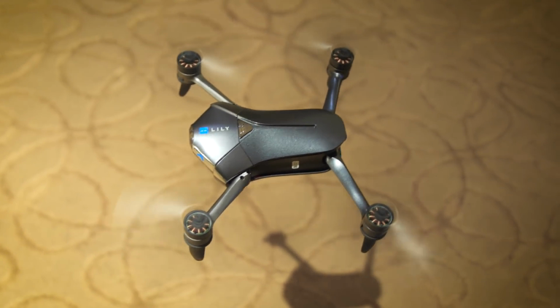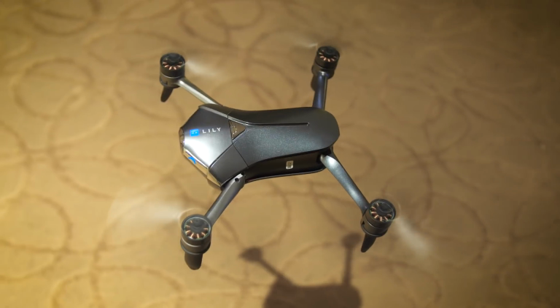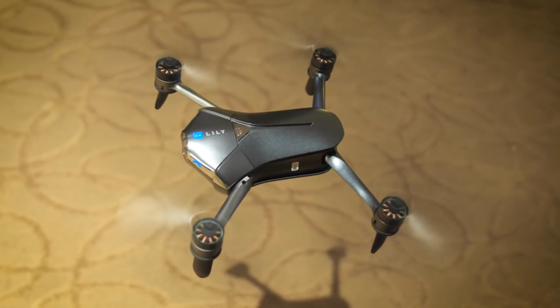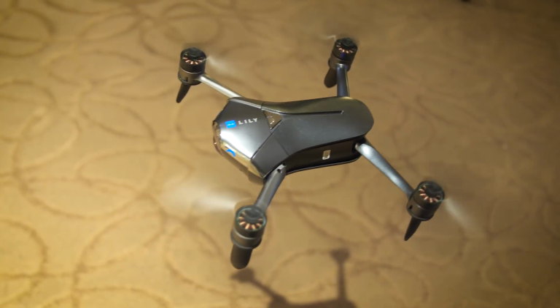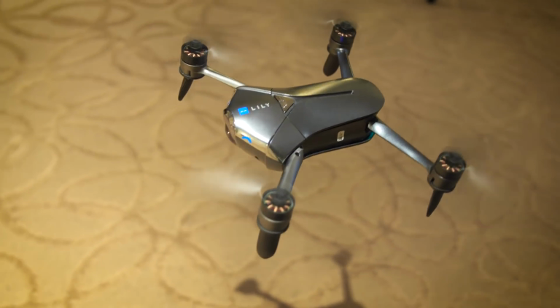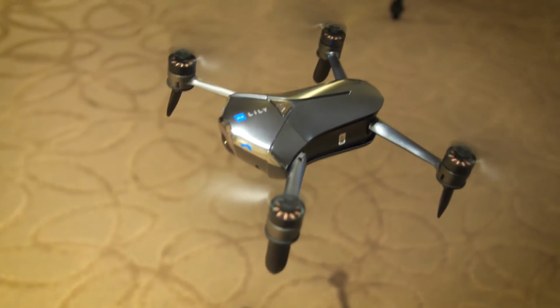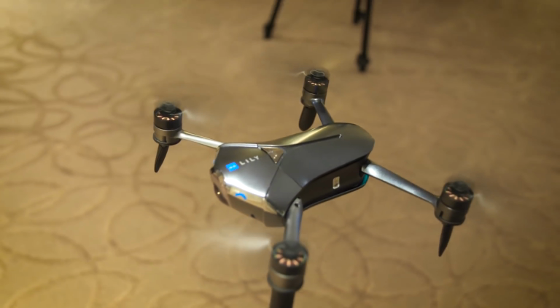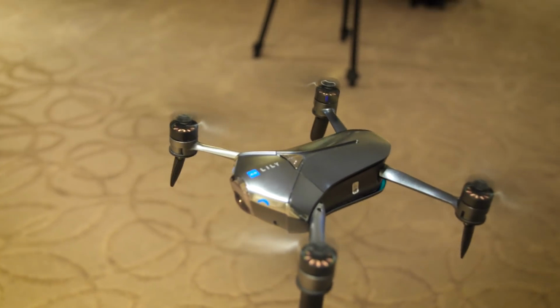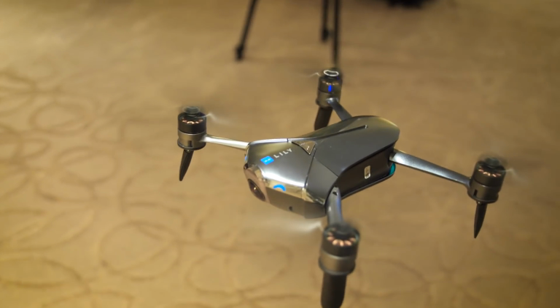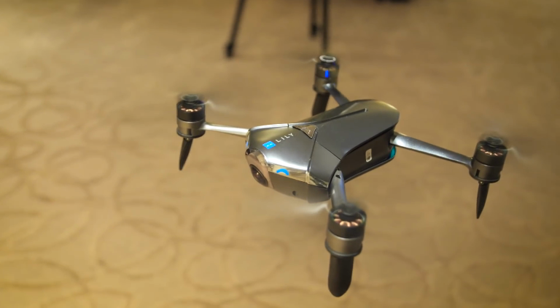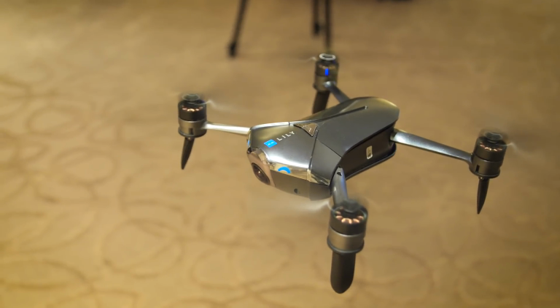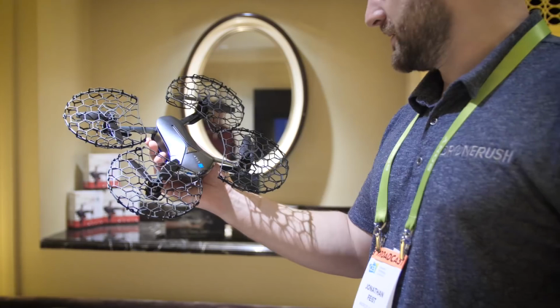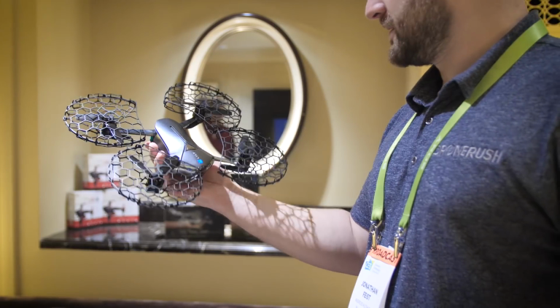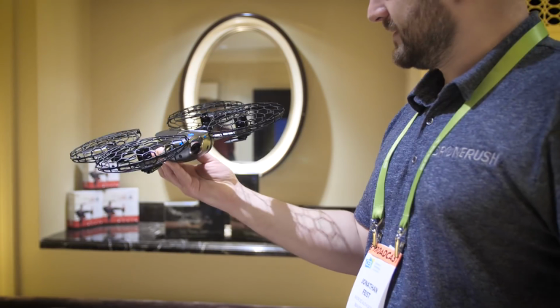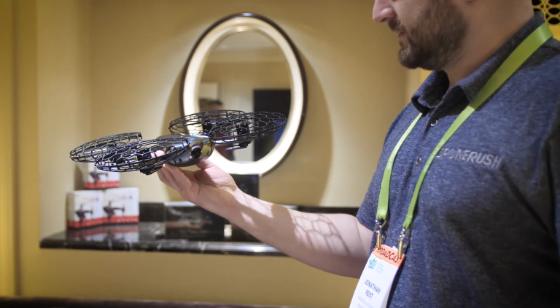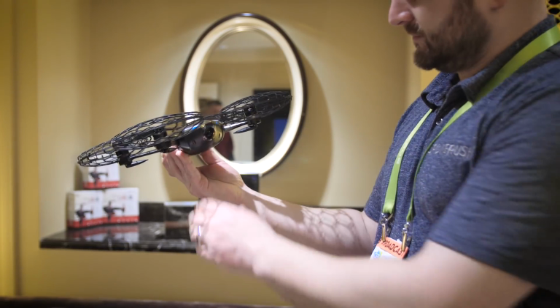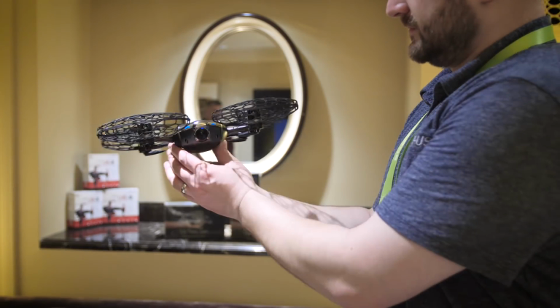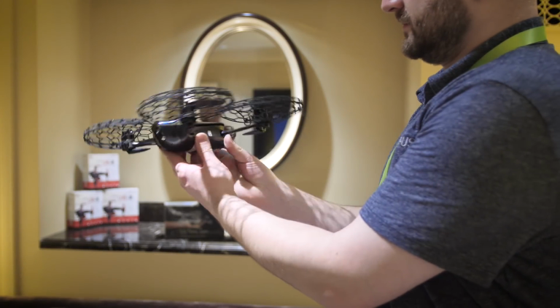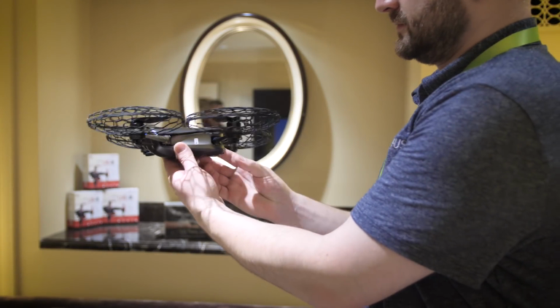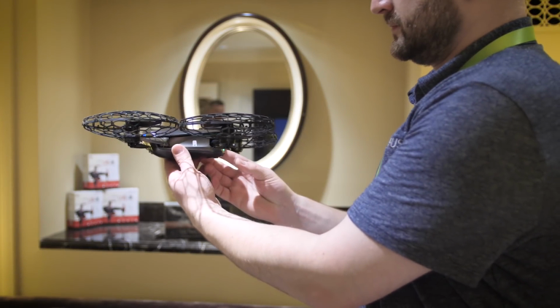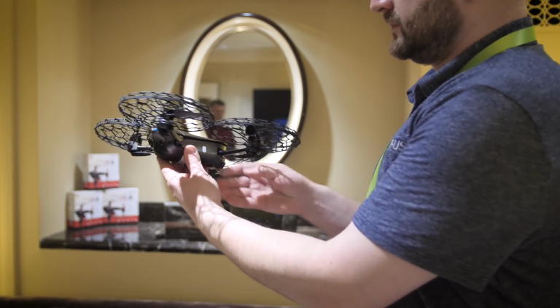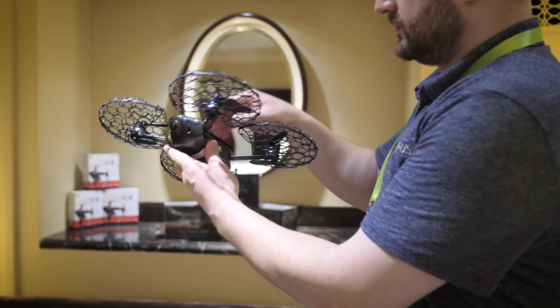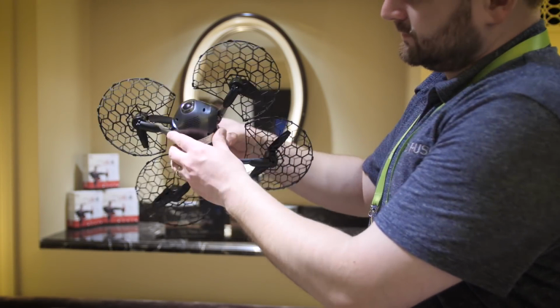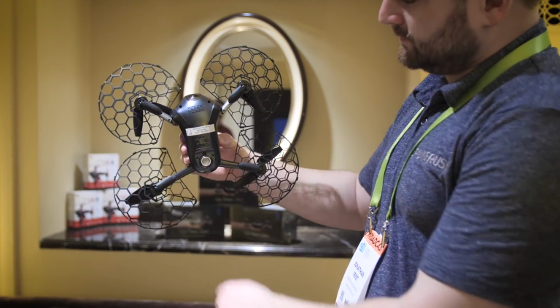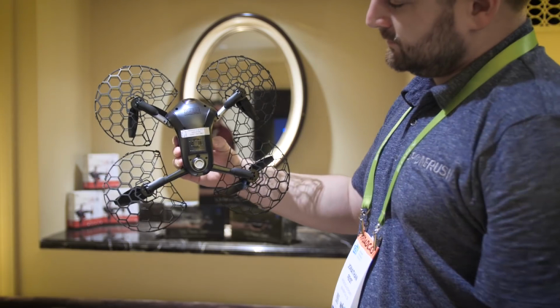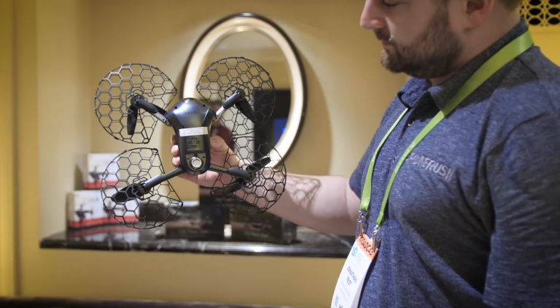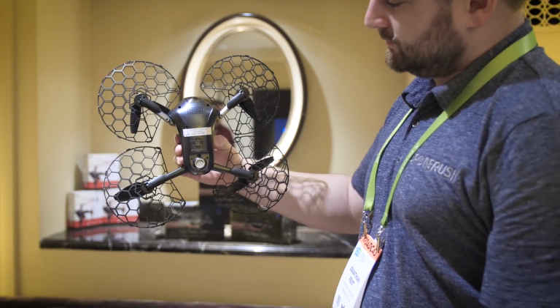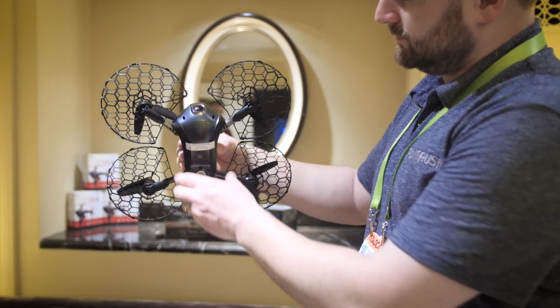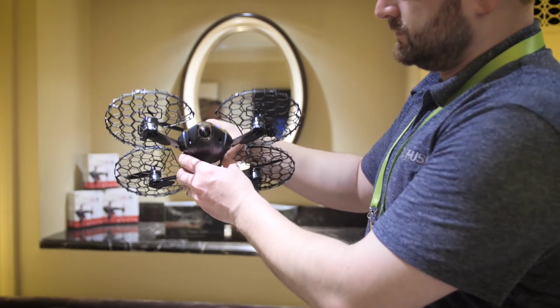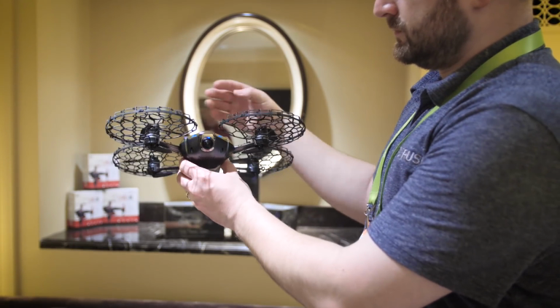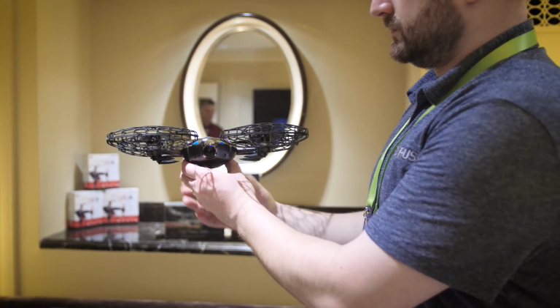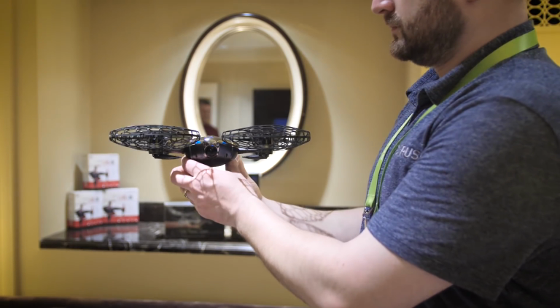Up front is a Sony camera module with 4K video resolution. The interchangeable batteries will get you about 18 minutes of flight time. The drone itself folds down for easy transportation and you can see that the propellers fold down as well.